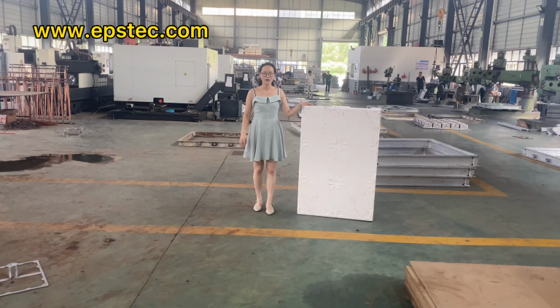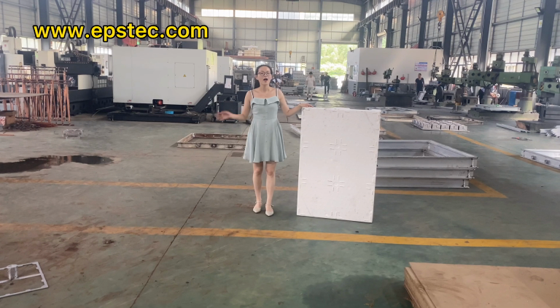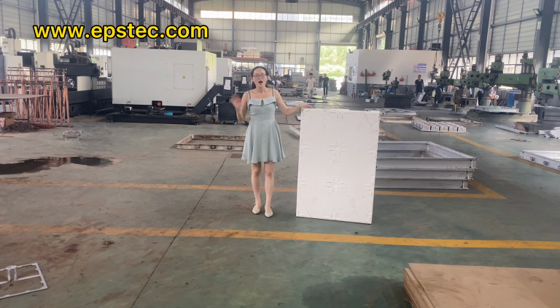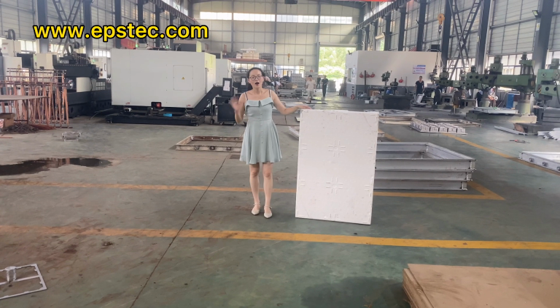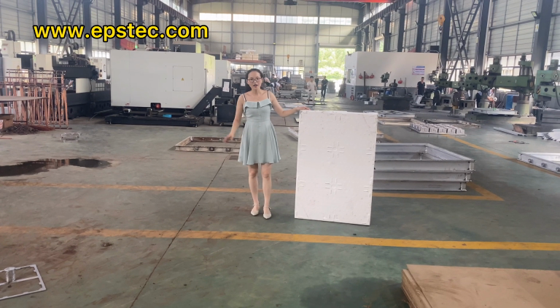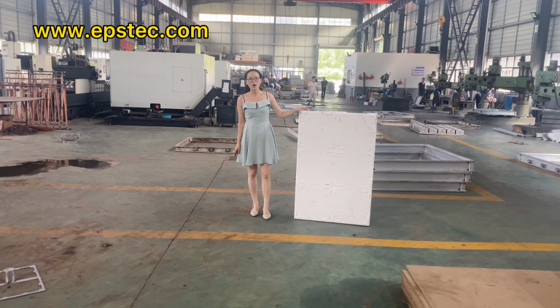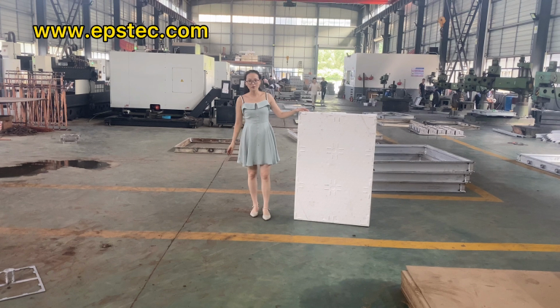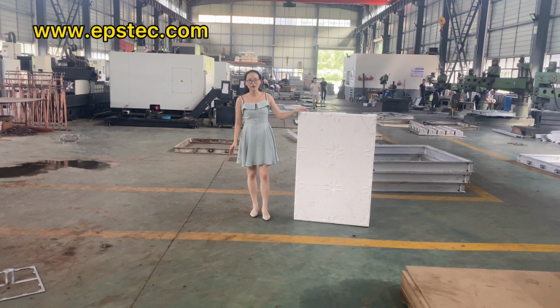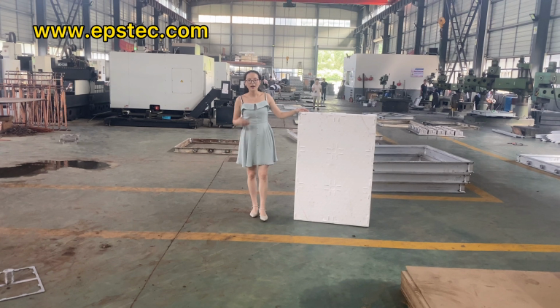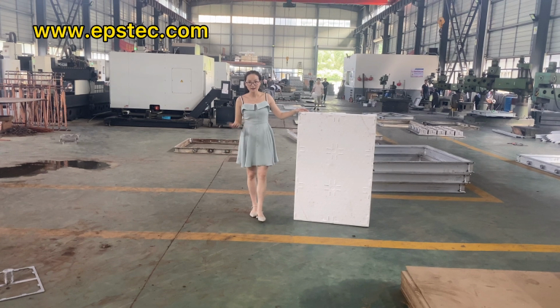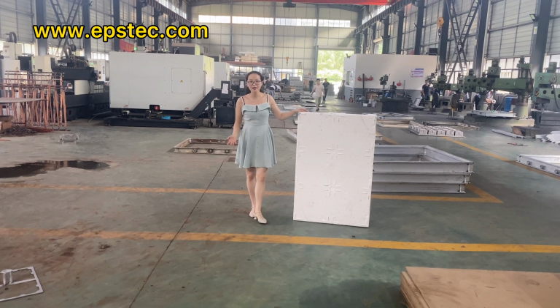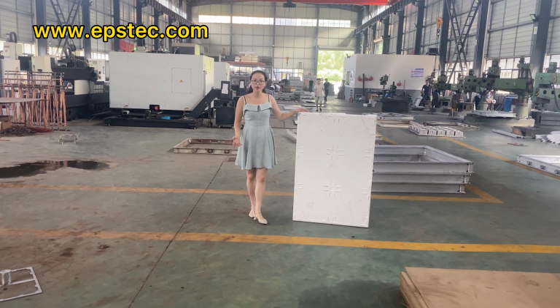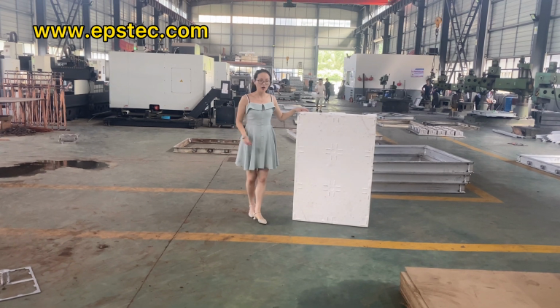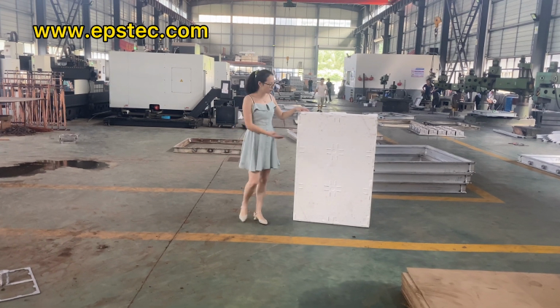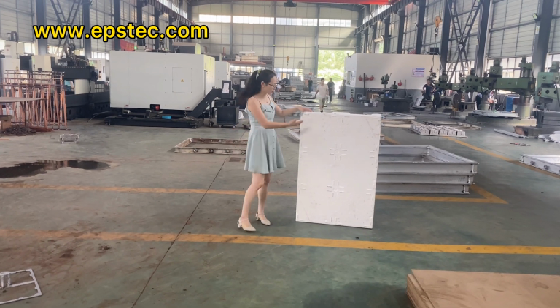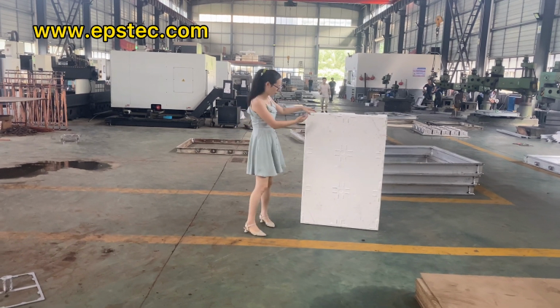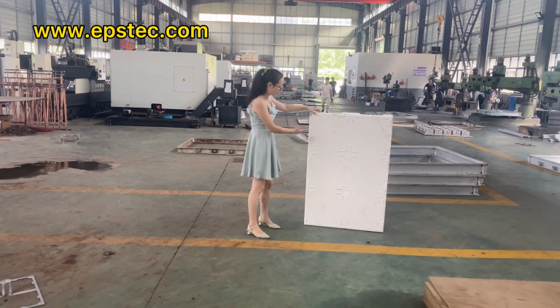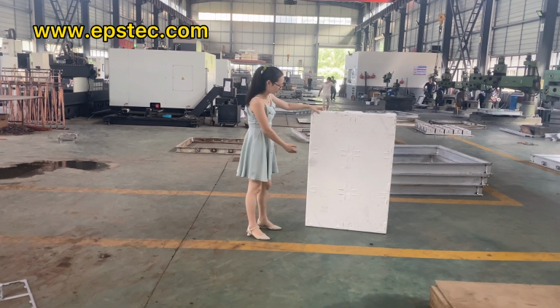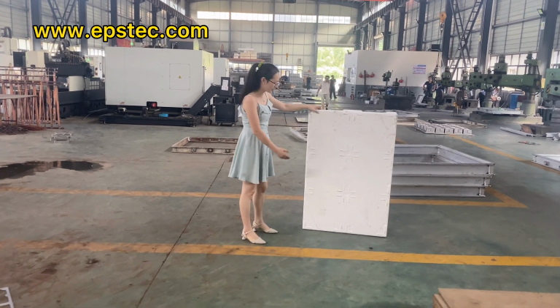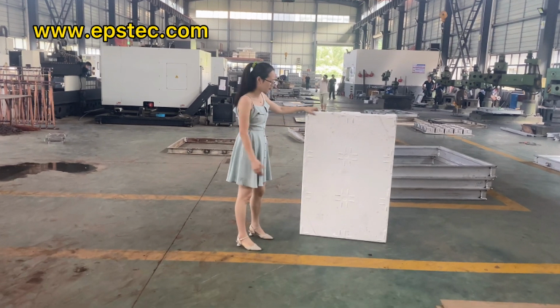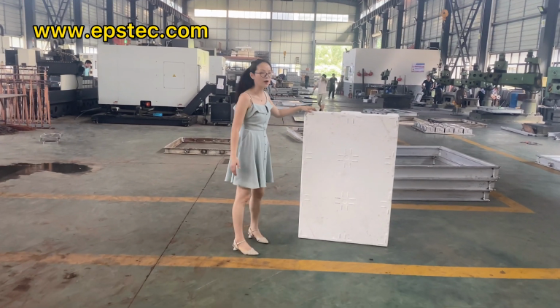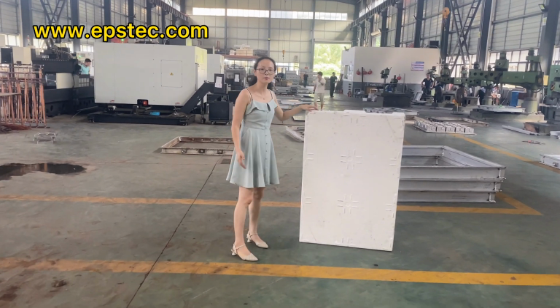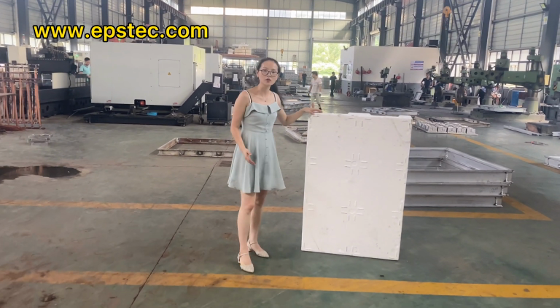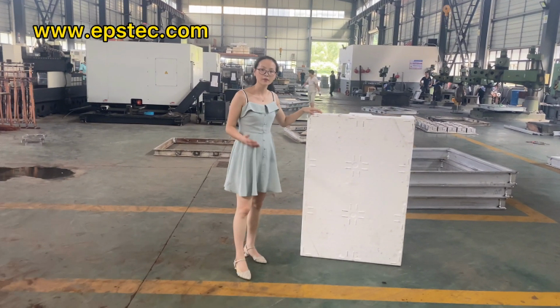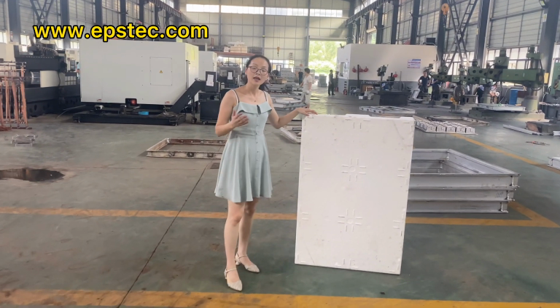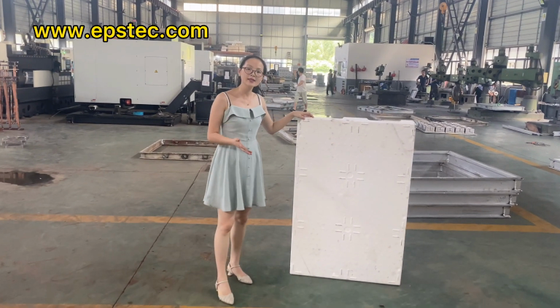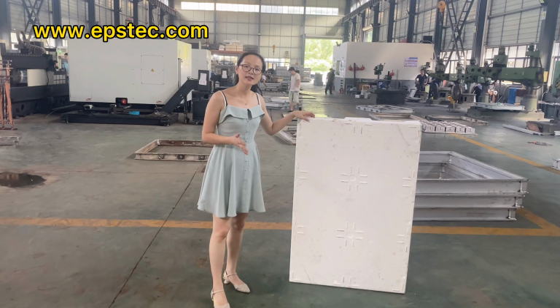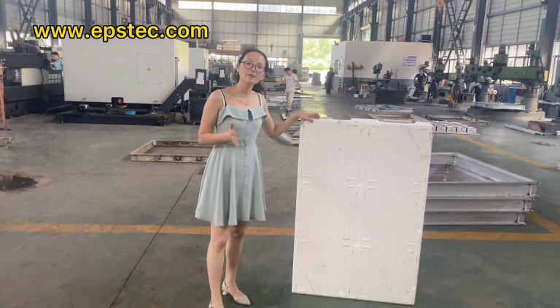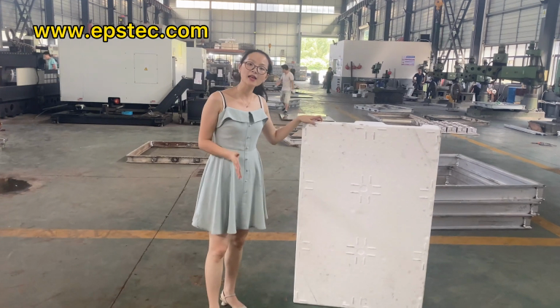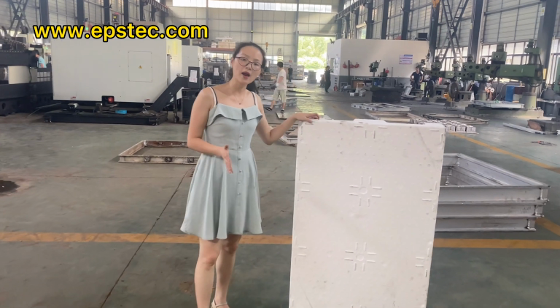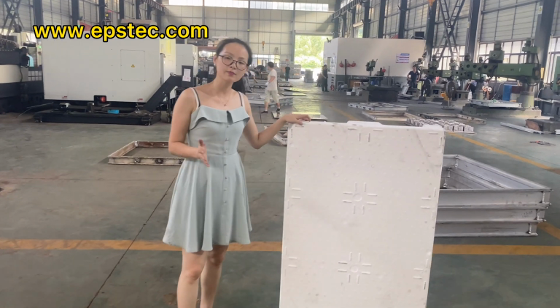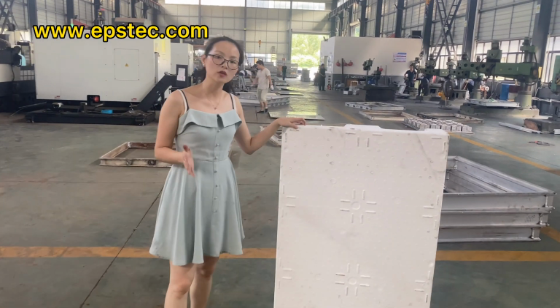Hi everyone, I'm Fiona. In this video, I will show you EPS Parrot mold test before export.